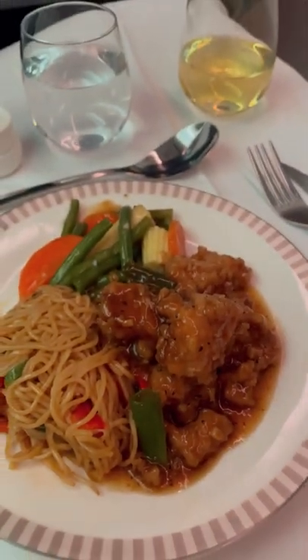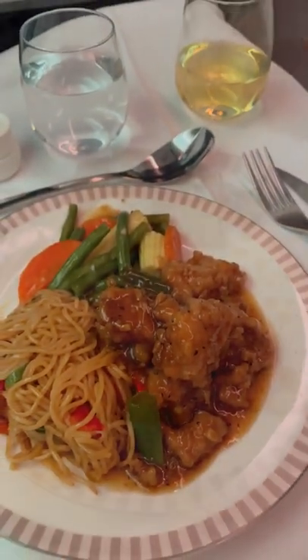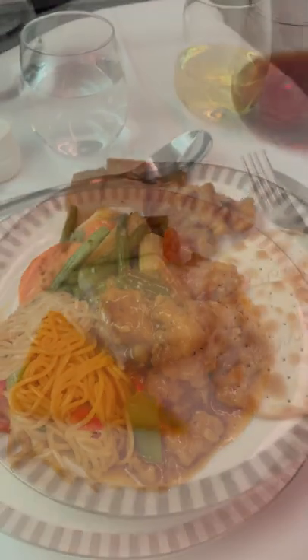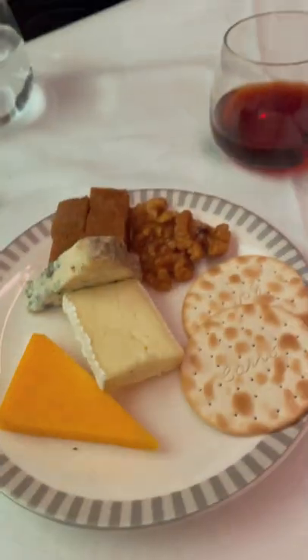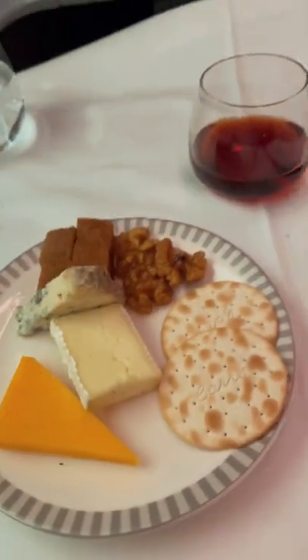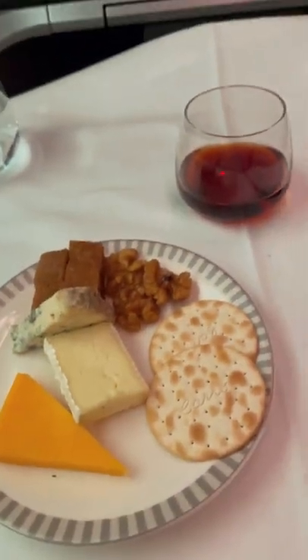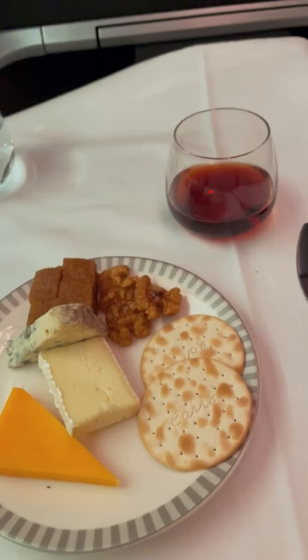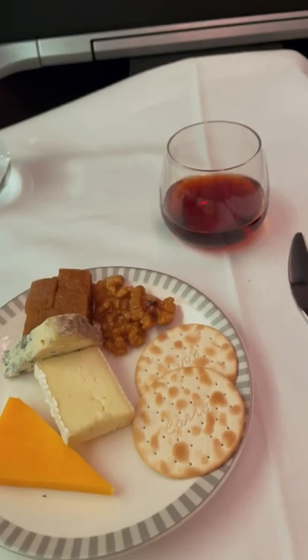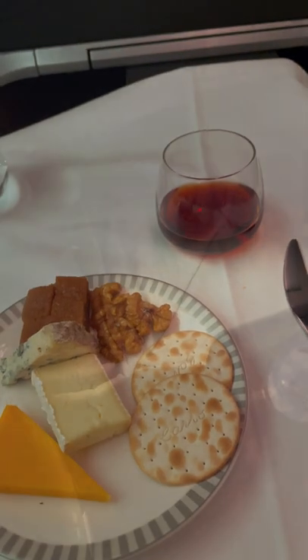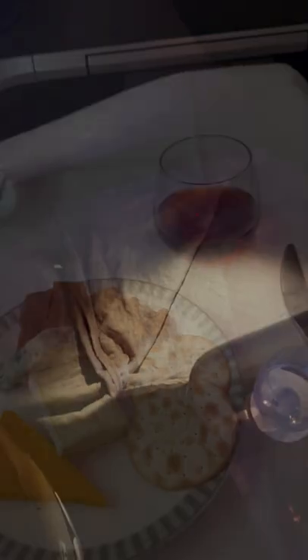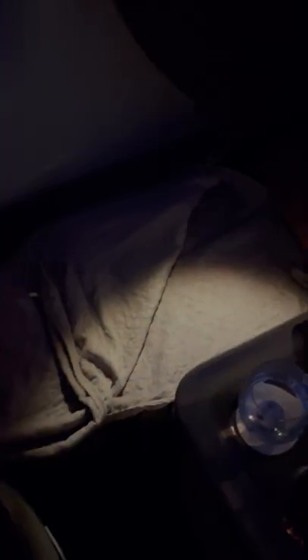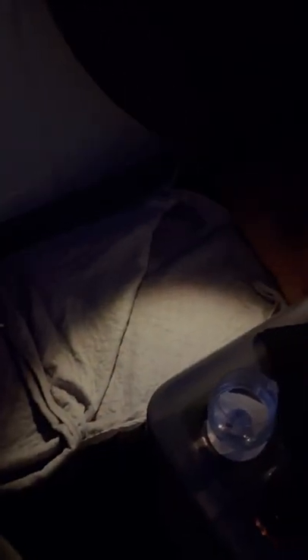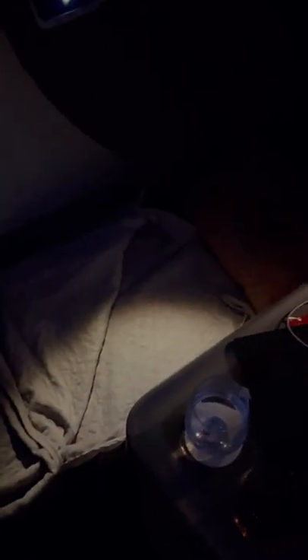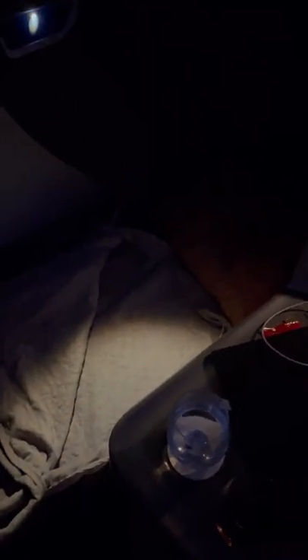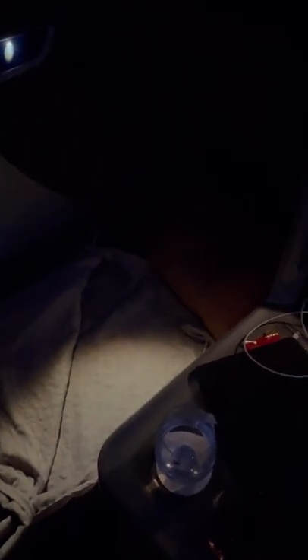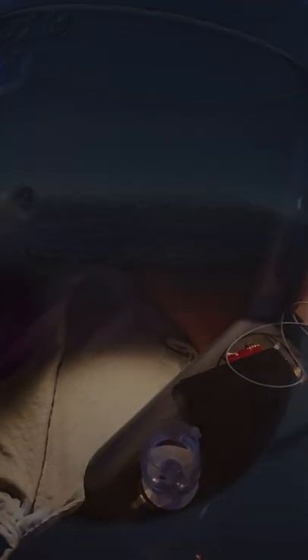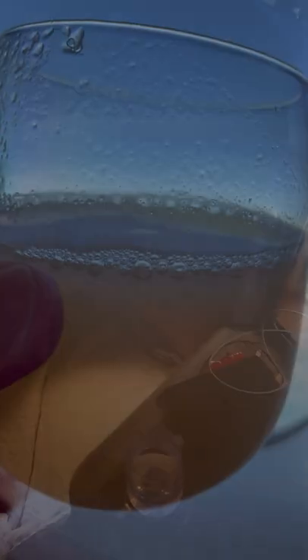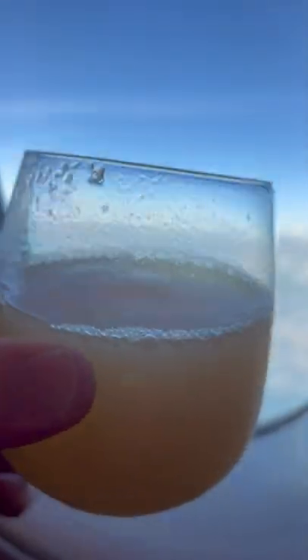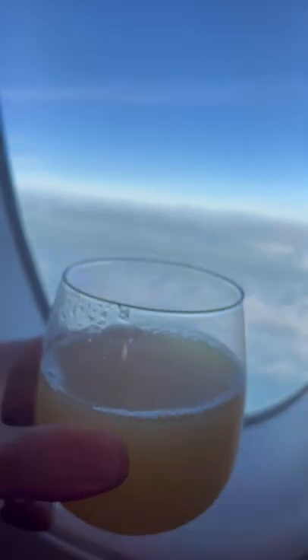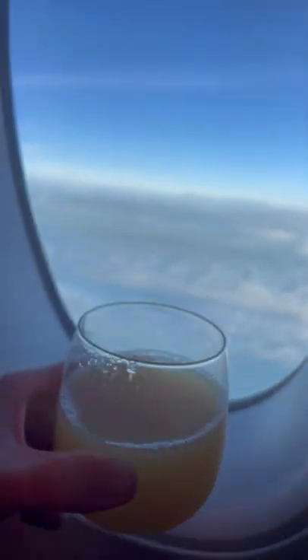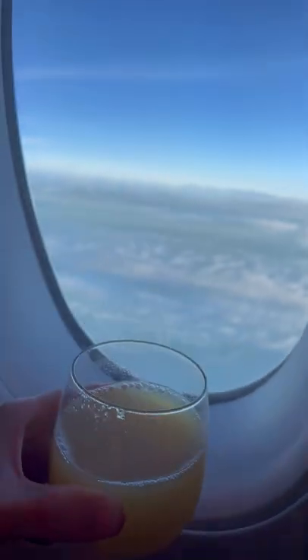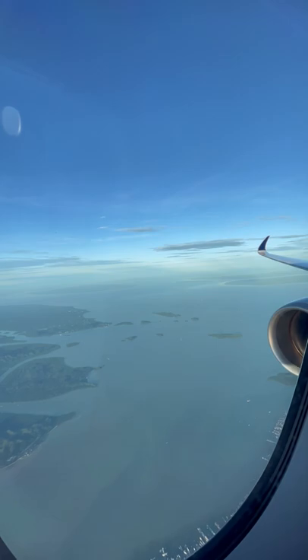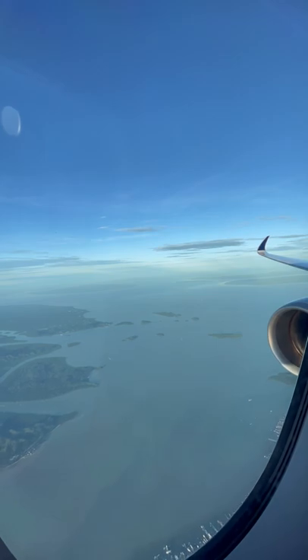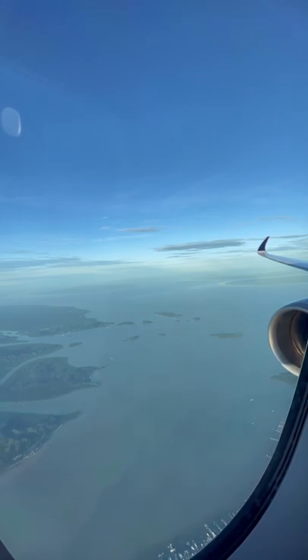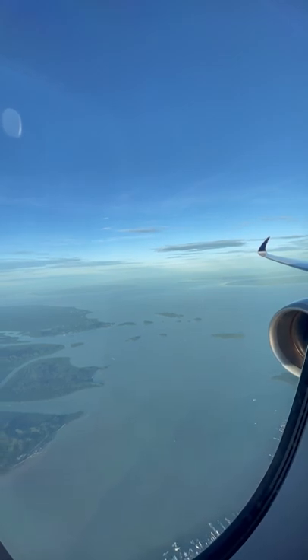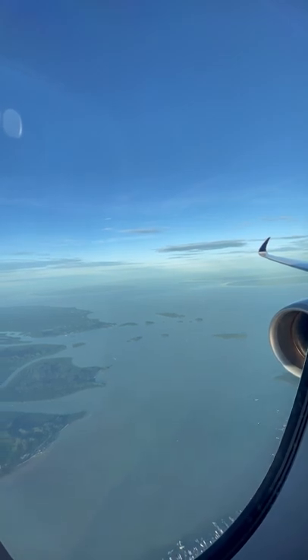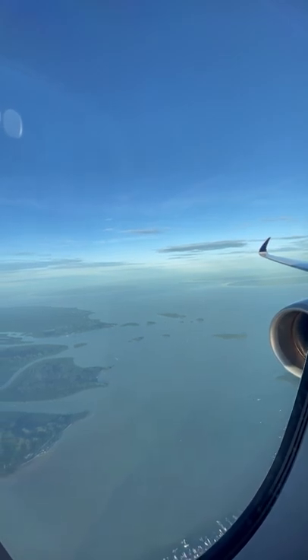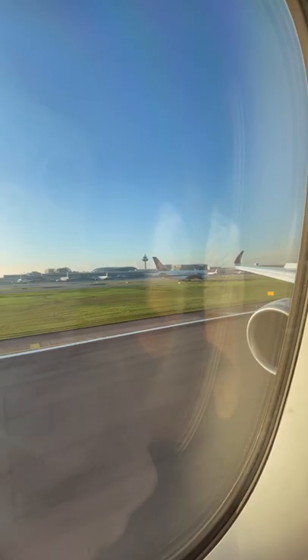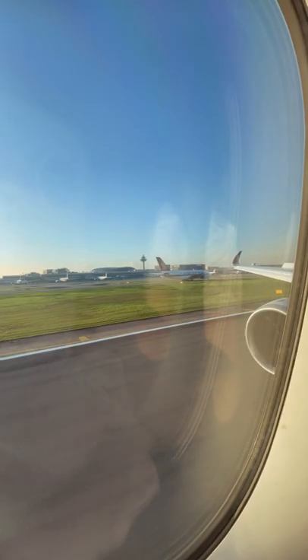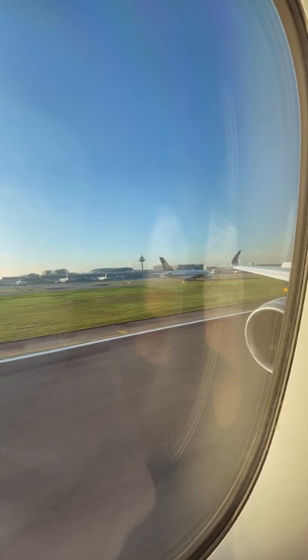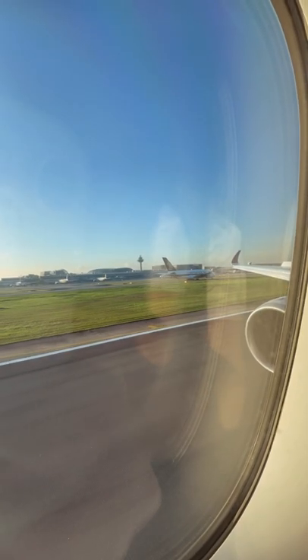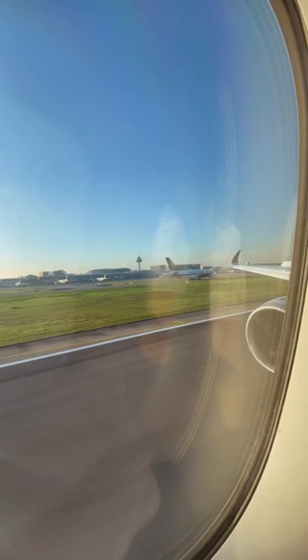After that it was time to check out their brand new bed on board, which was super comfy — had lots of sleep in that. Breakfast was then served, and then it was landing into Singapore.